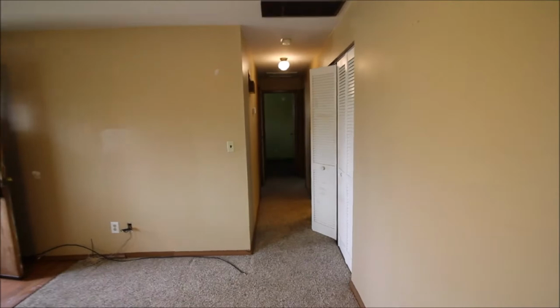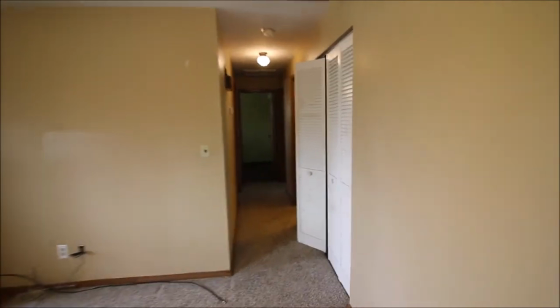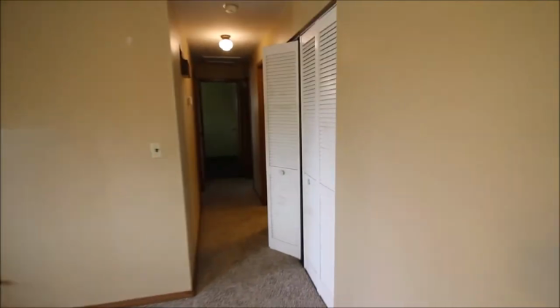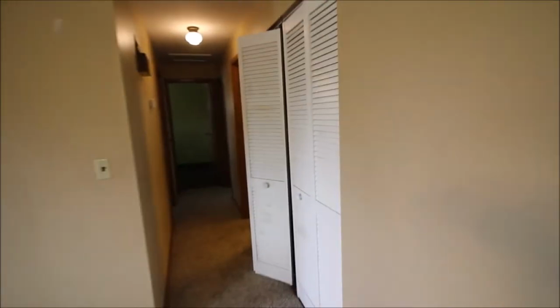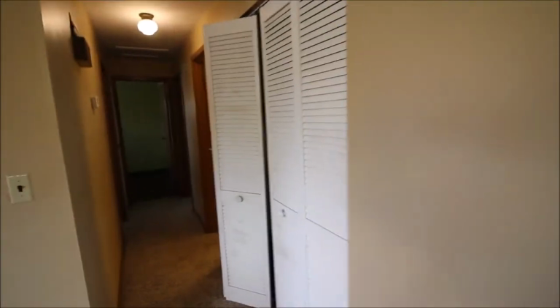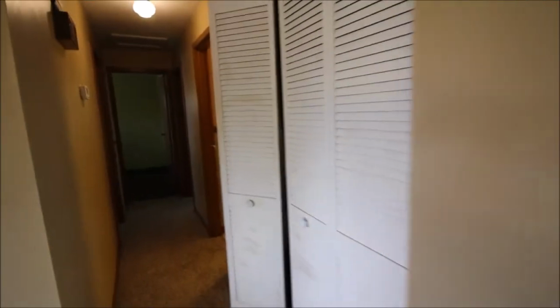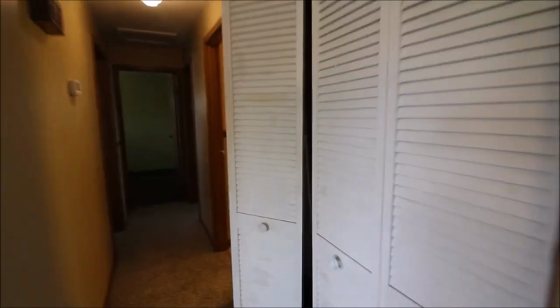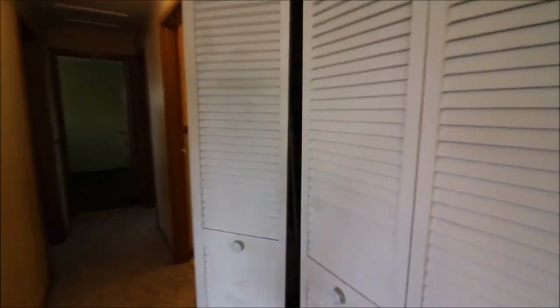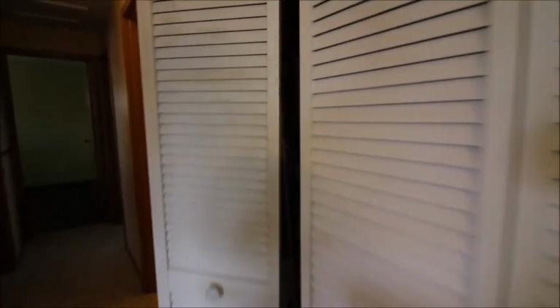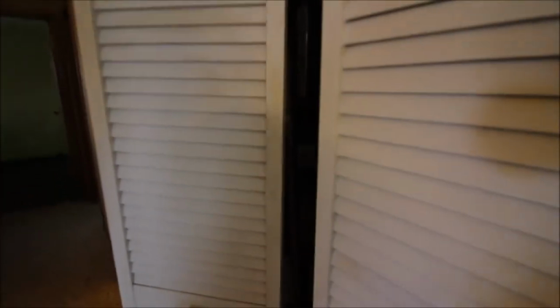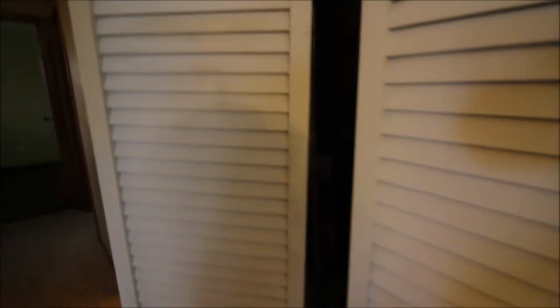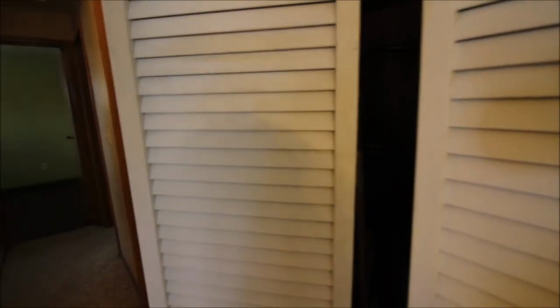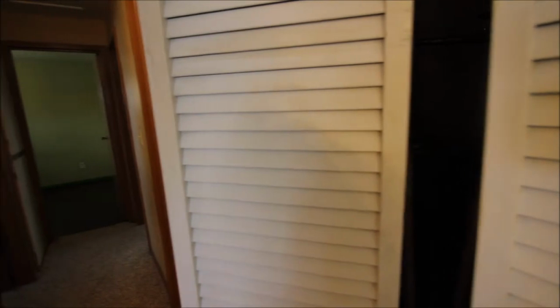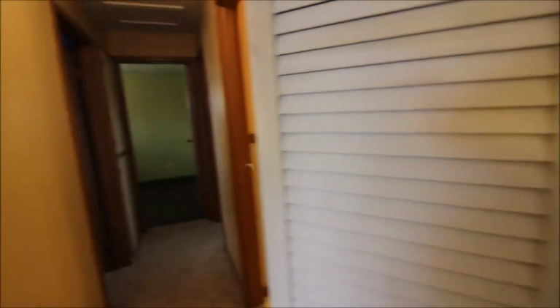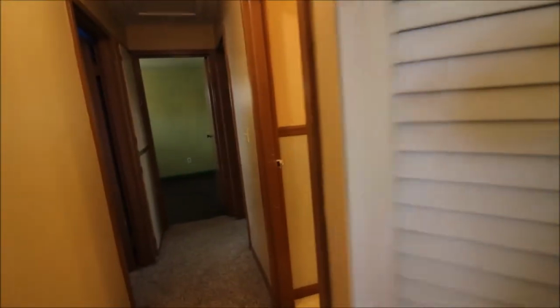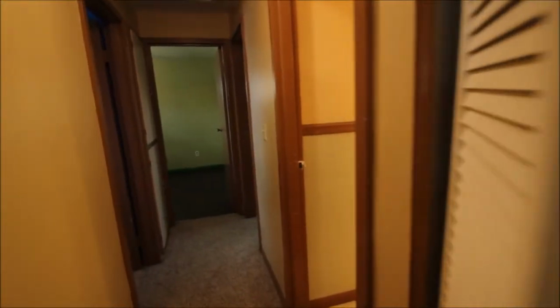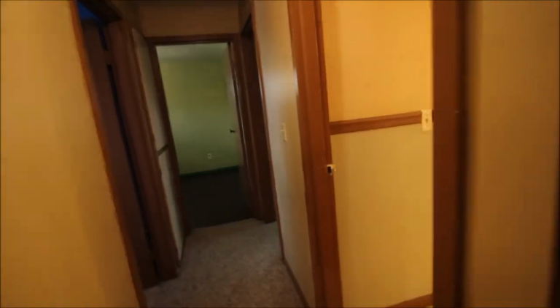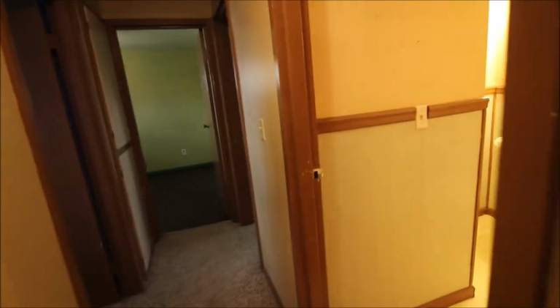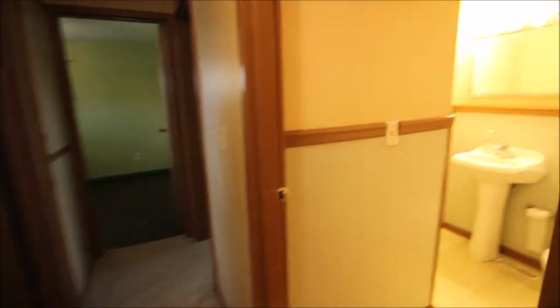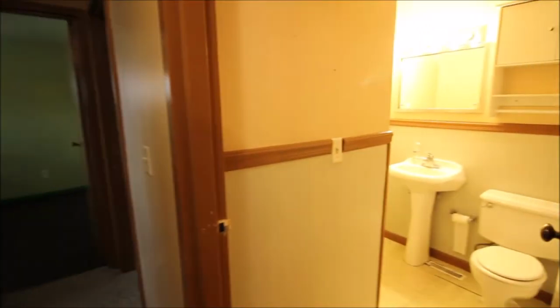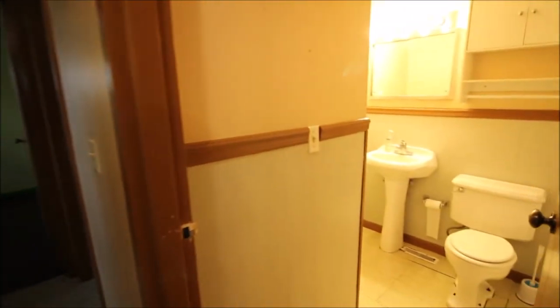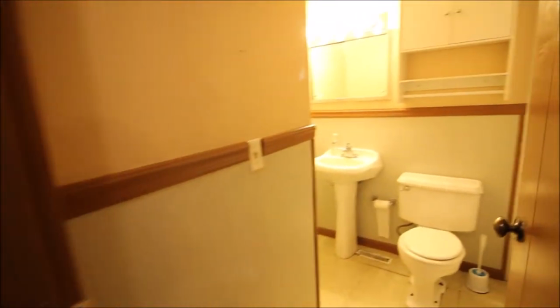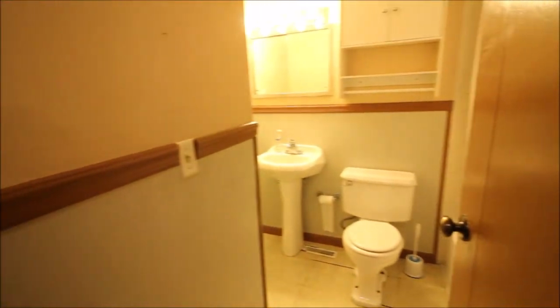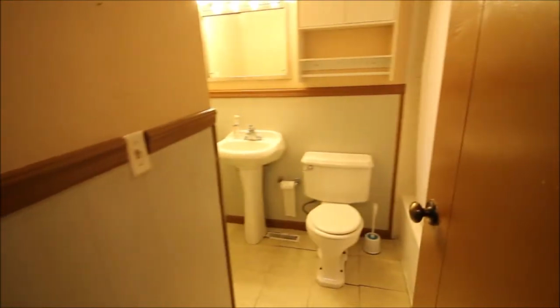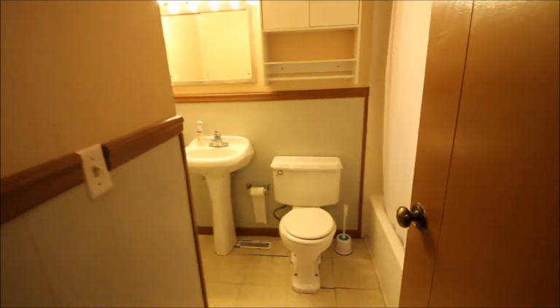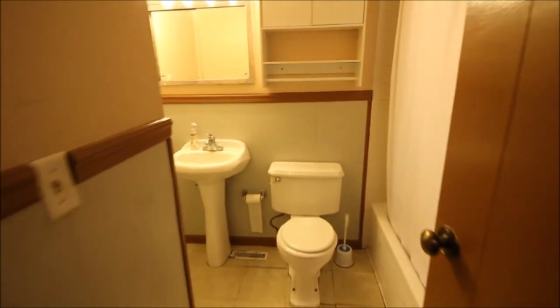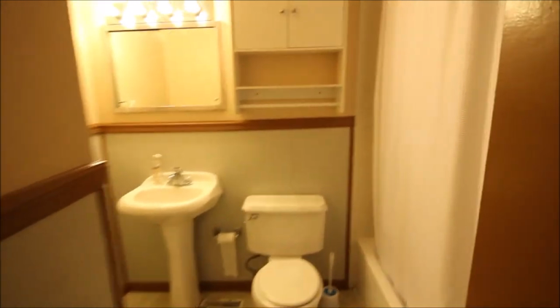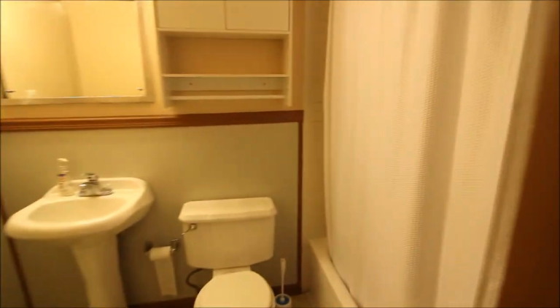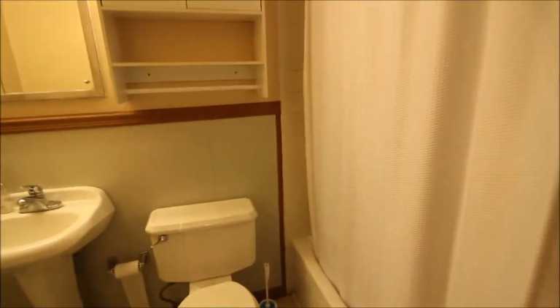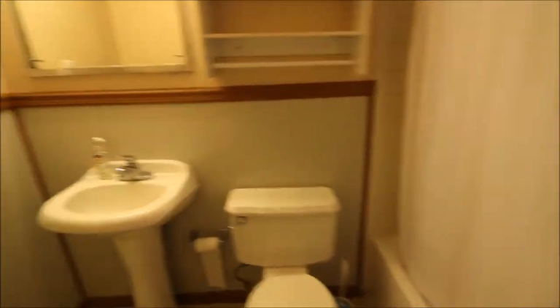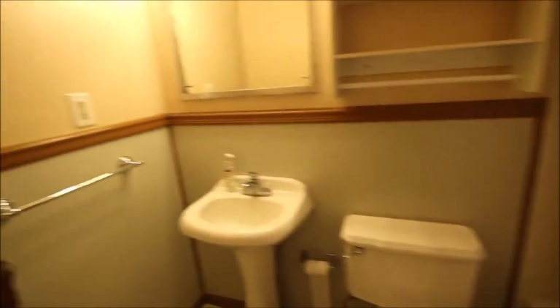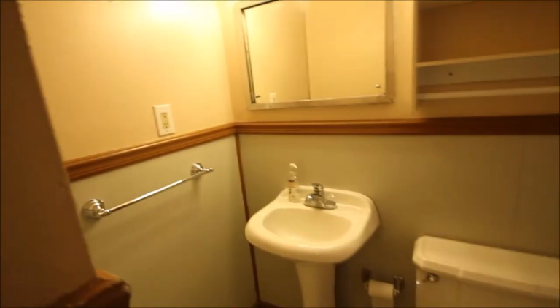We've got our utility closet. We have a water heater — 2016, I believe, the water heater was. We've got the bathroom — the full bath.